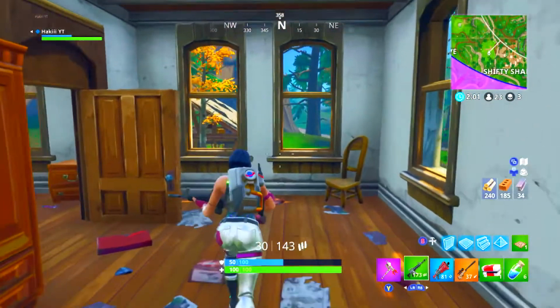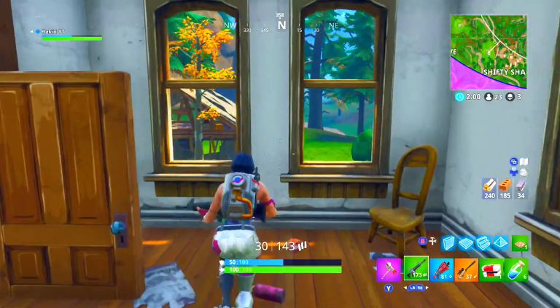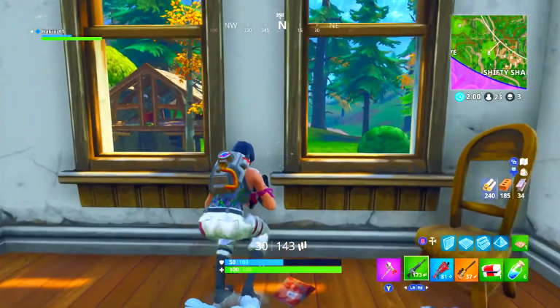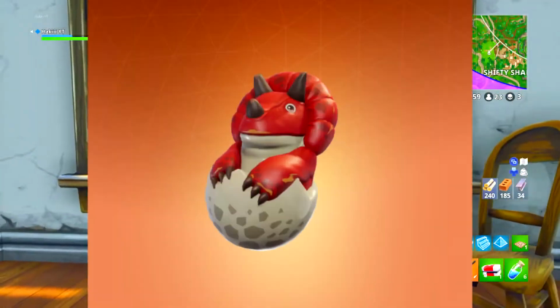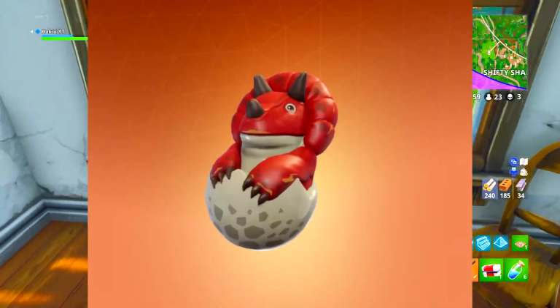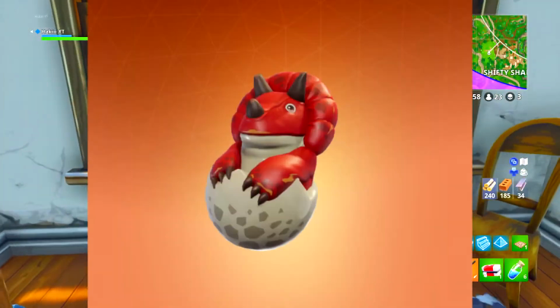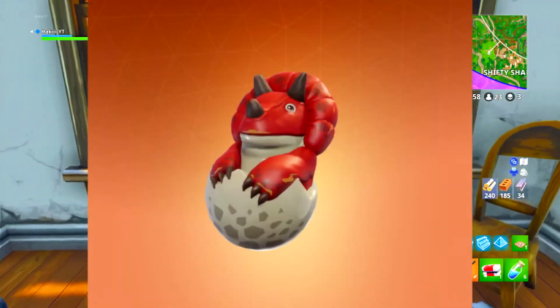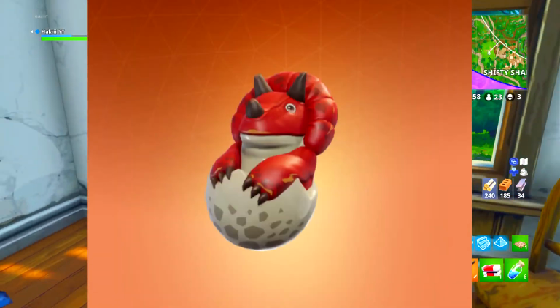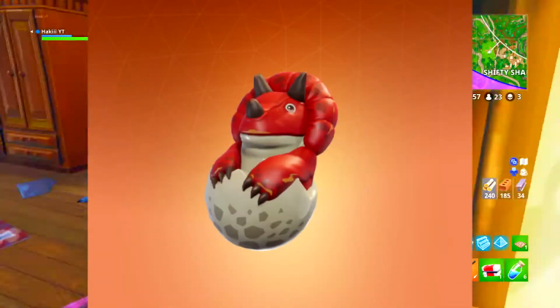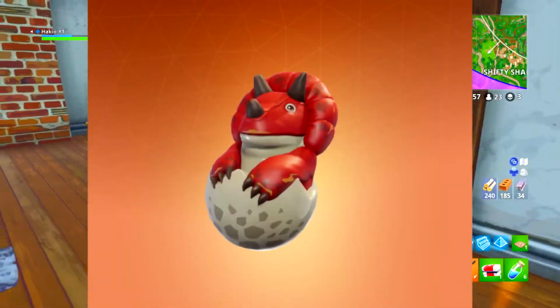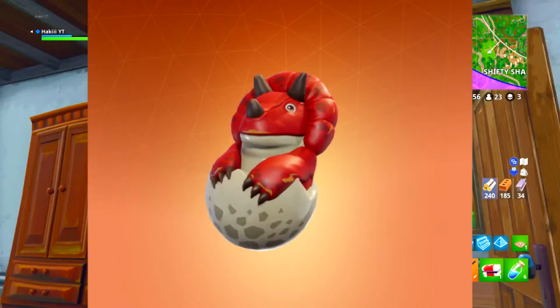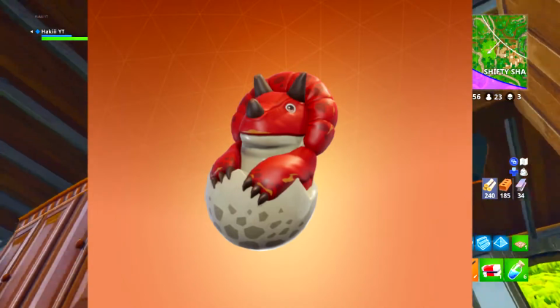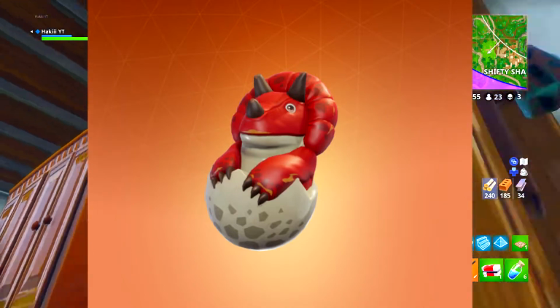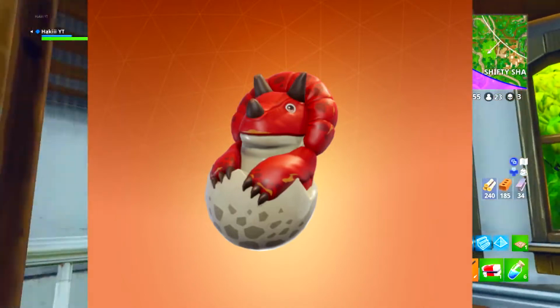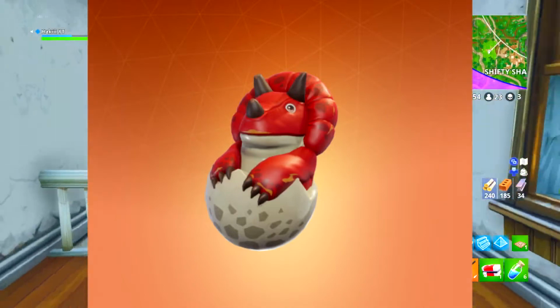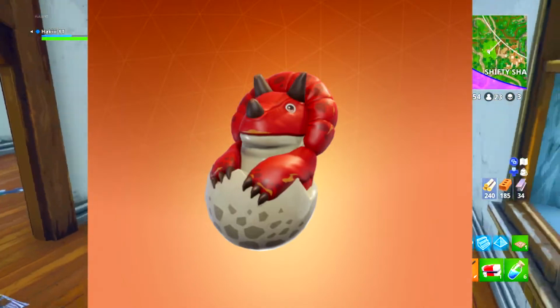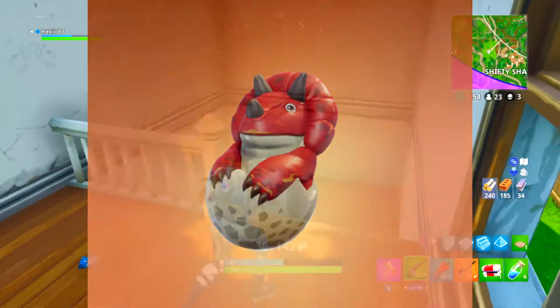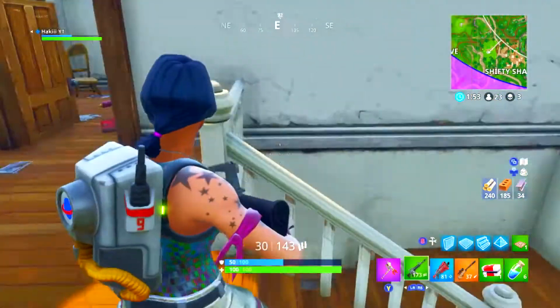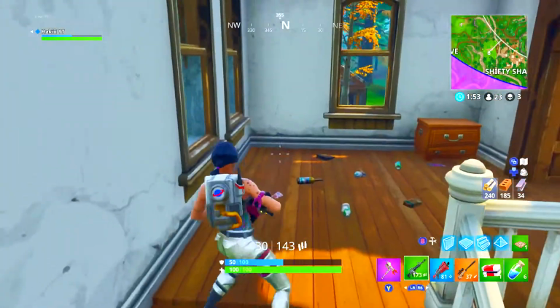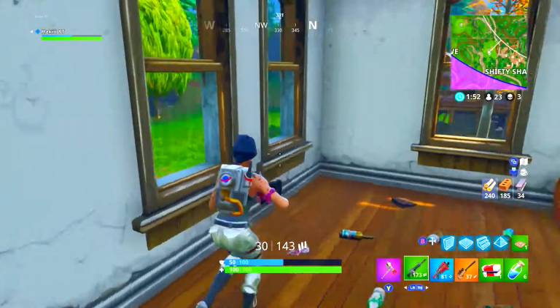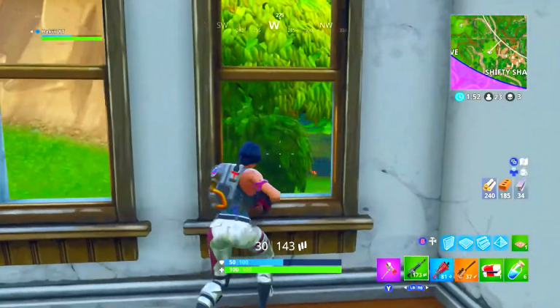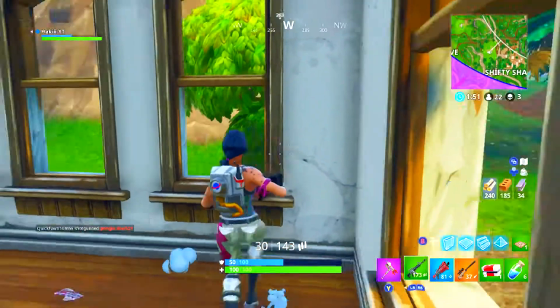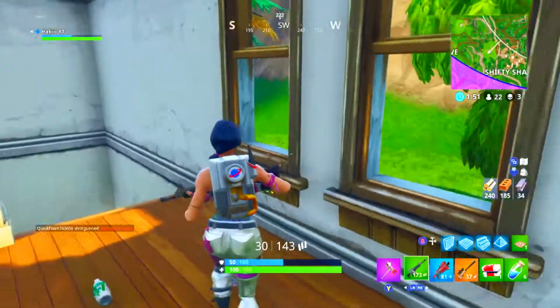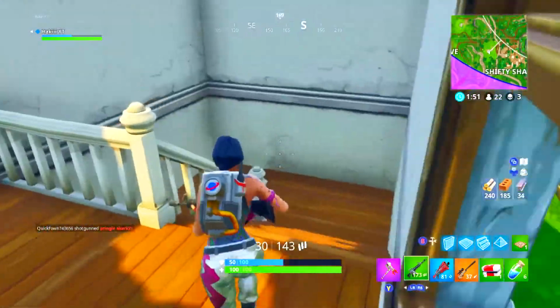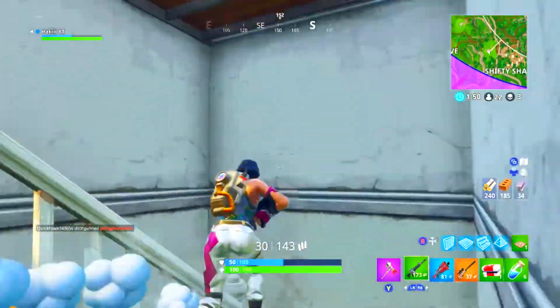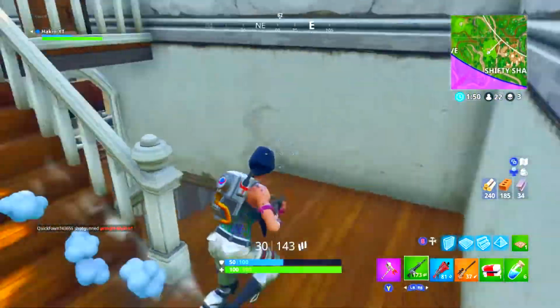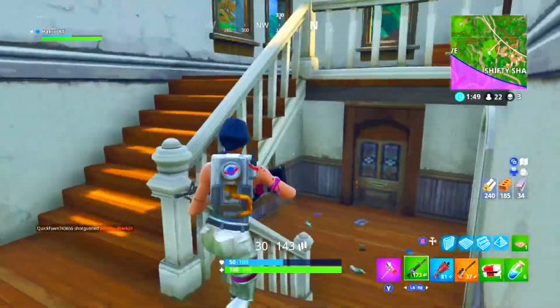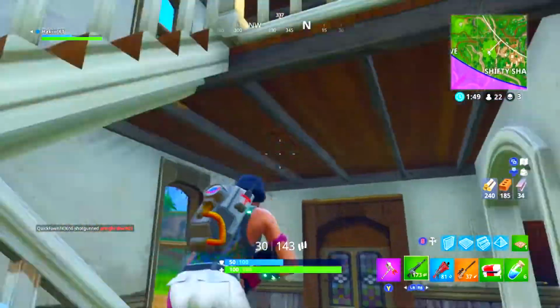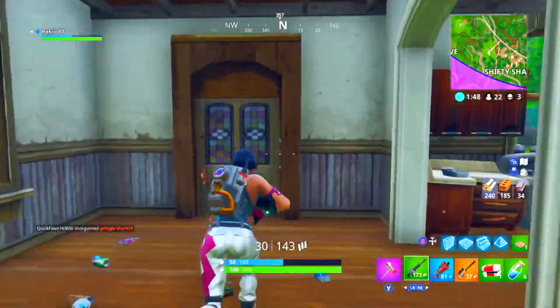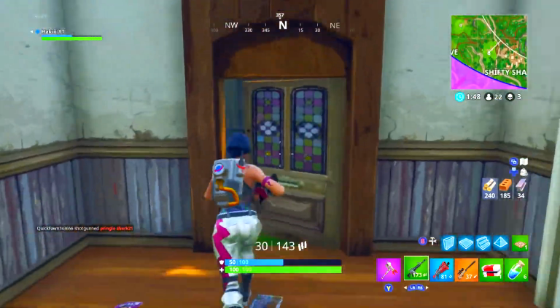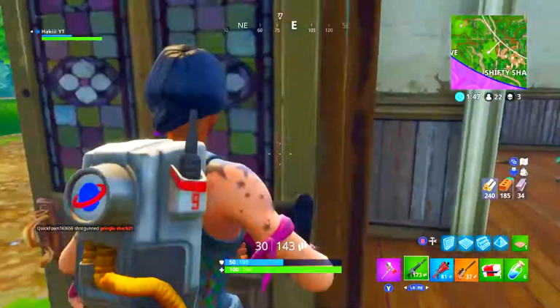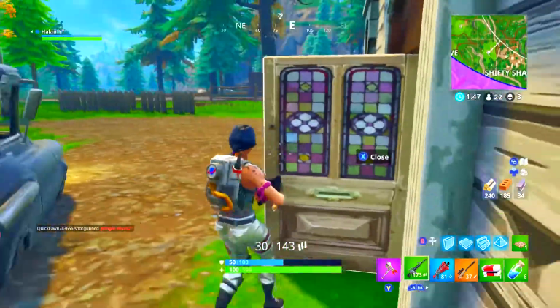At number 4 is the Hatchling back bling. I'm not sure if it's released yet — maybe it is, but I haven't seen it in the store too much. Pretty much it's like a dinosaur hatching from an egg, and I think it looks really cool.